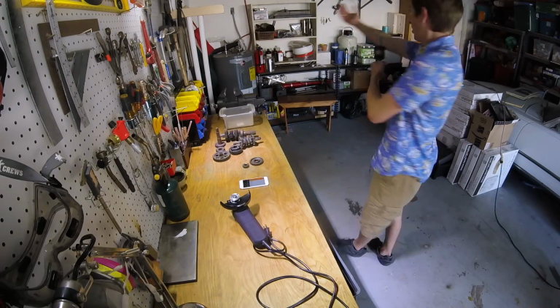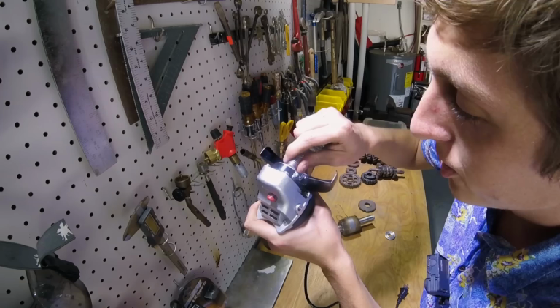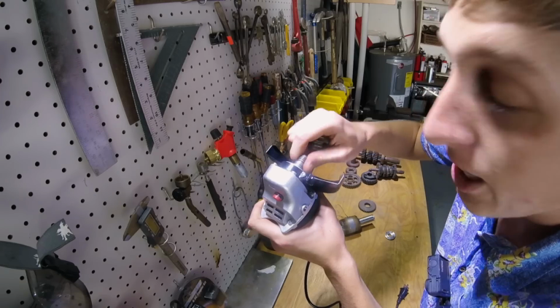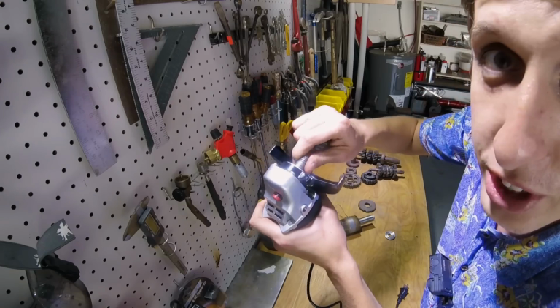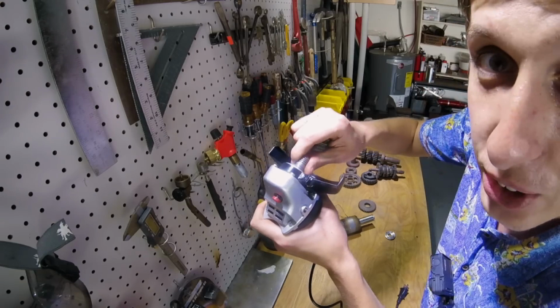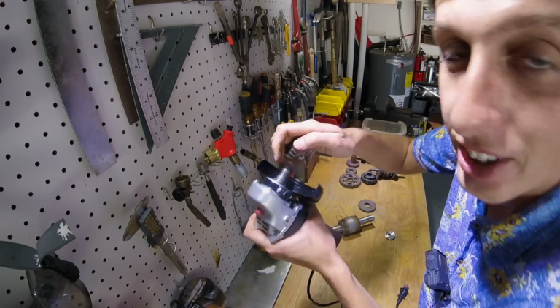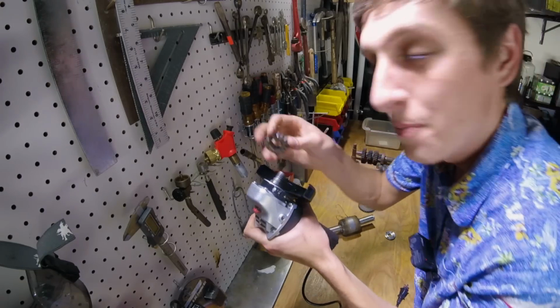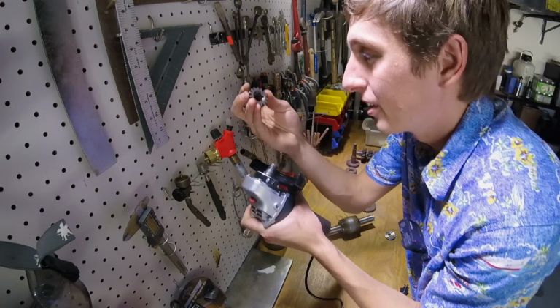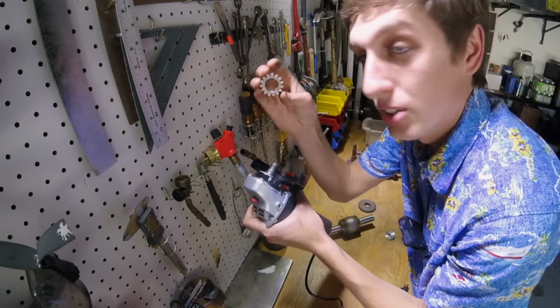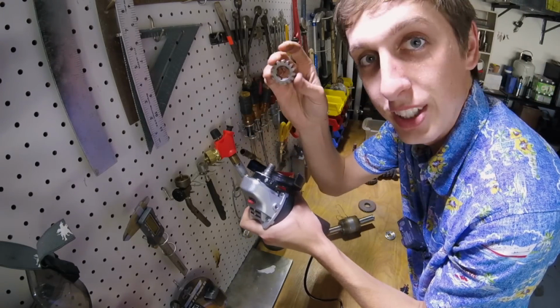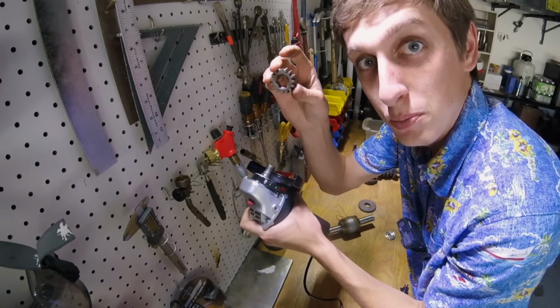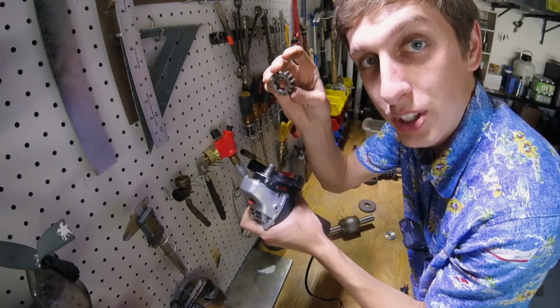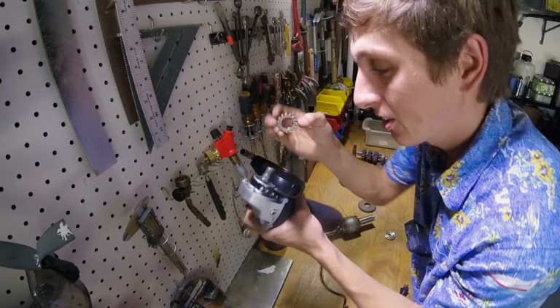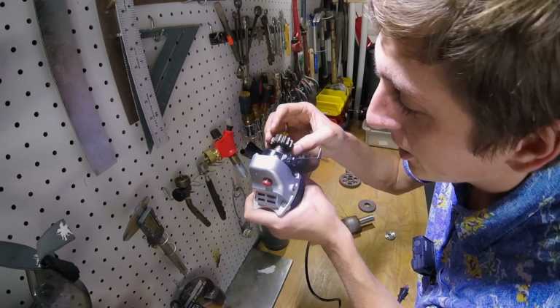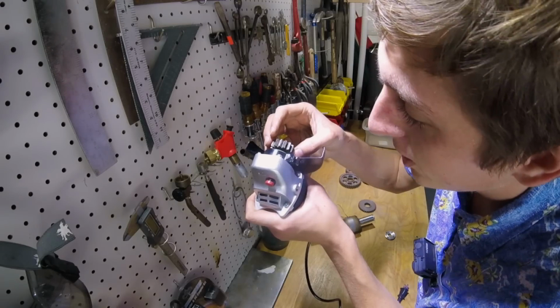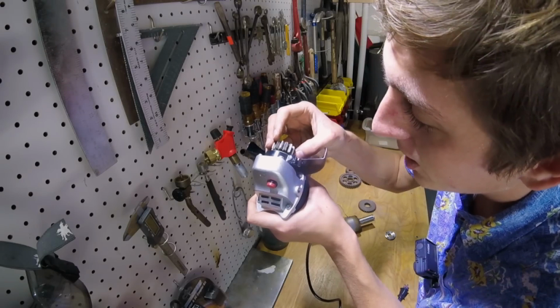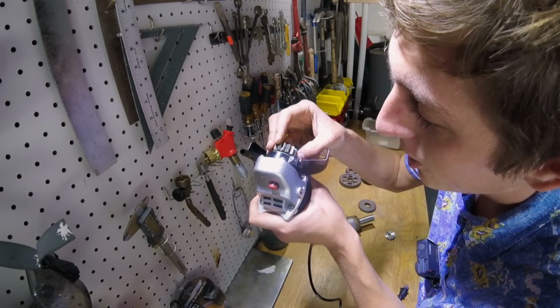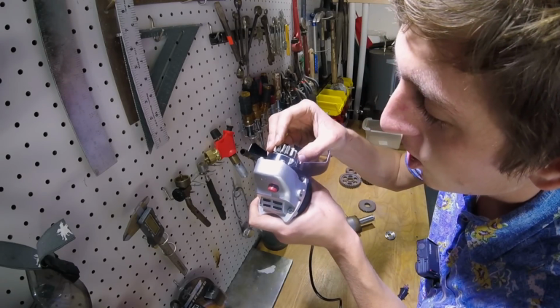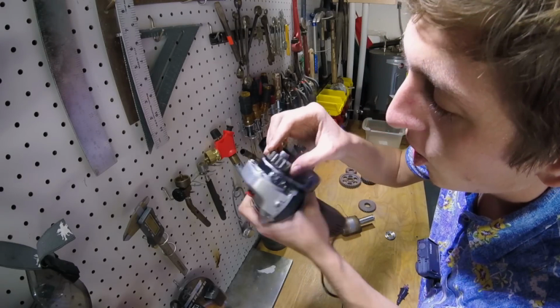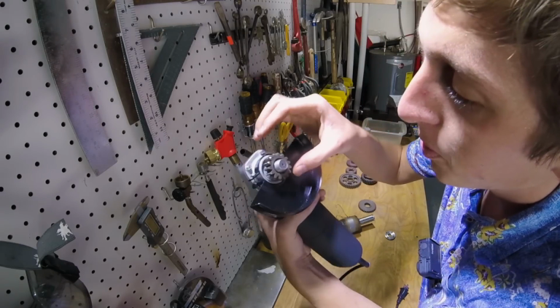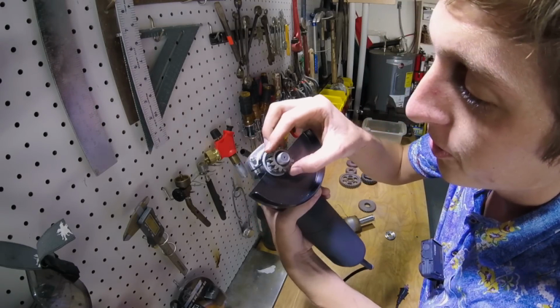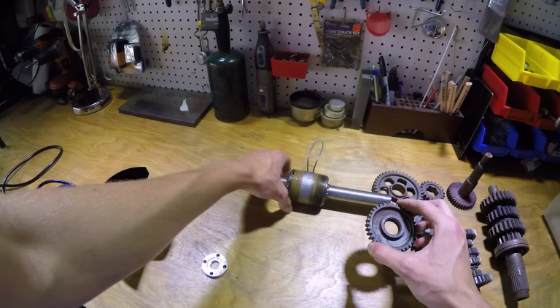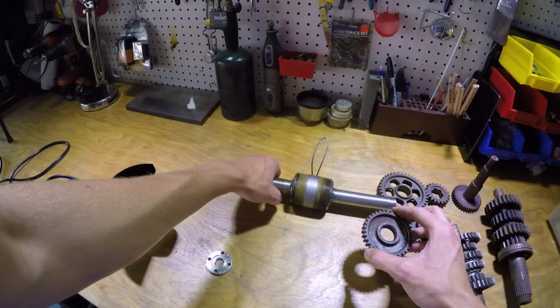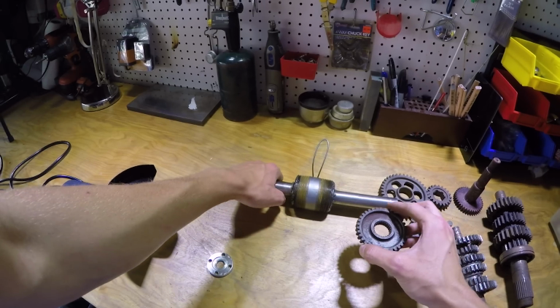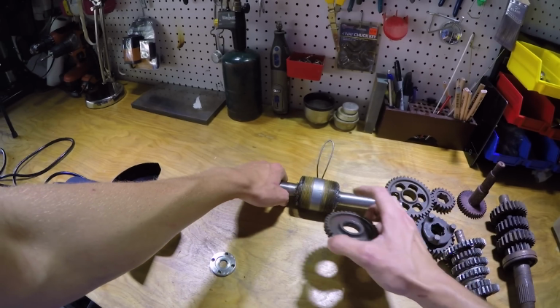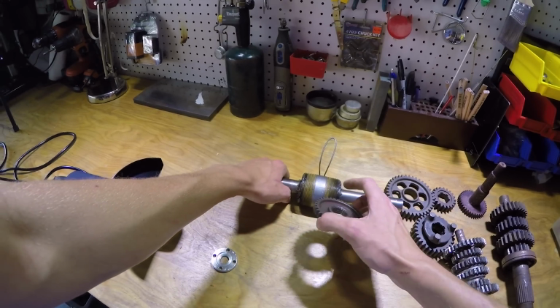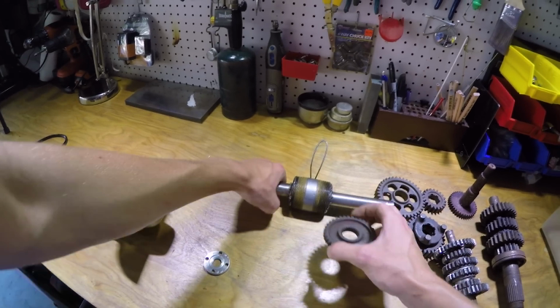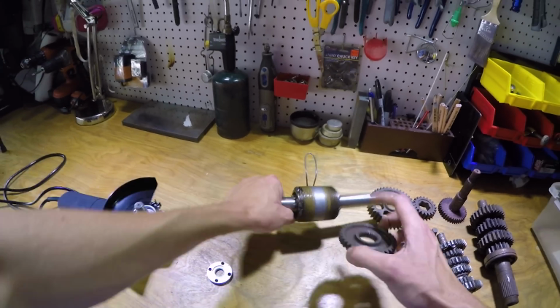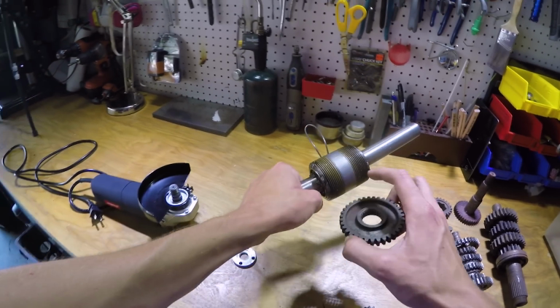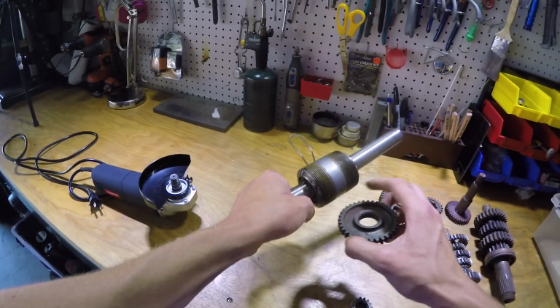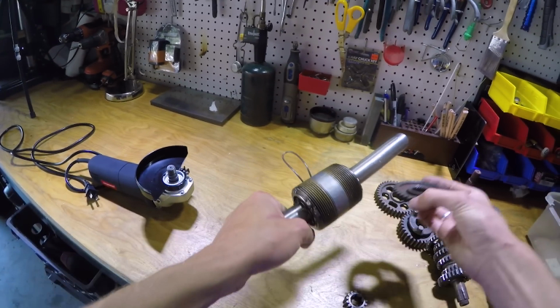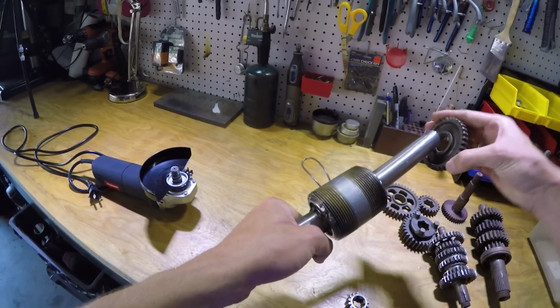Here's the shaft for the angle grinder. The small gear fits on perfectly, and then the big gear goes right here at the bottom.